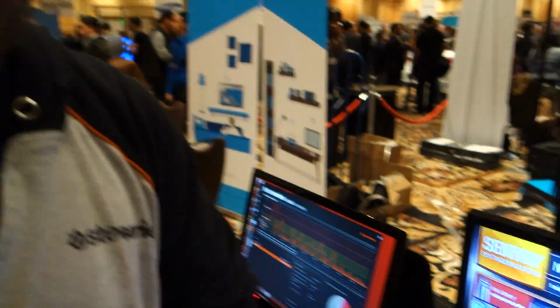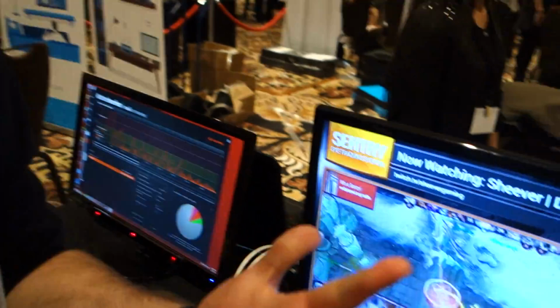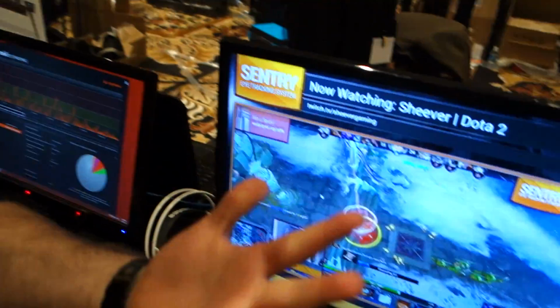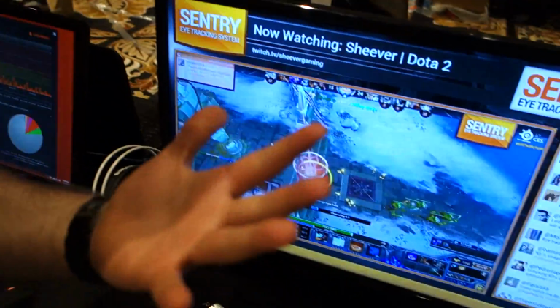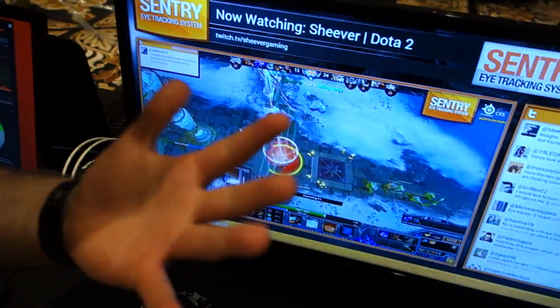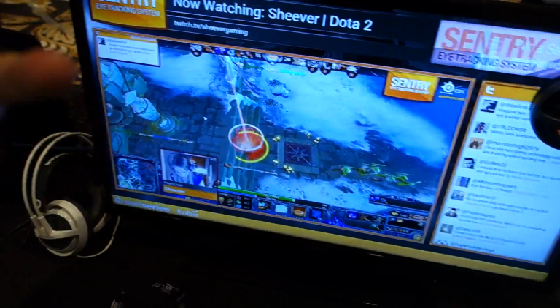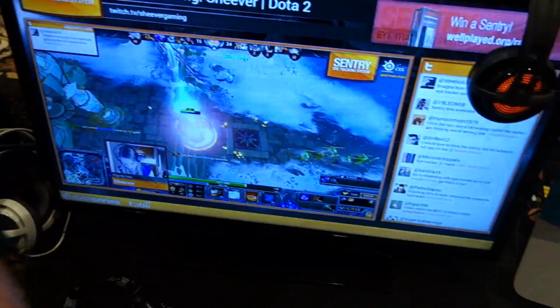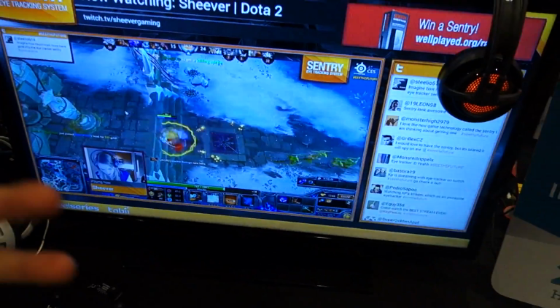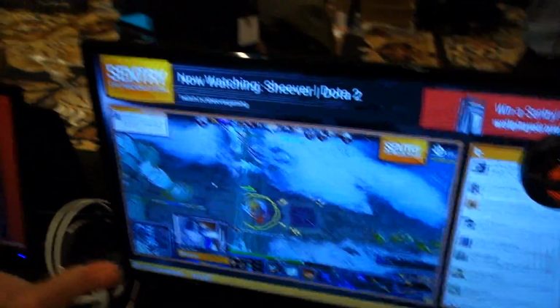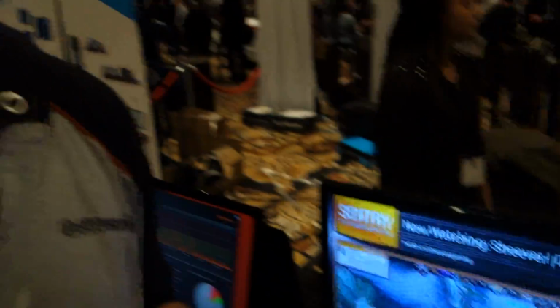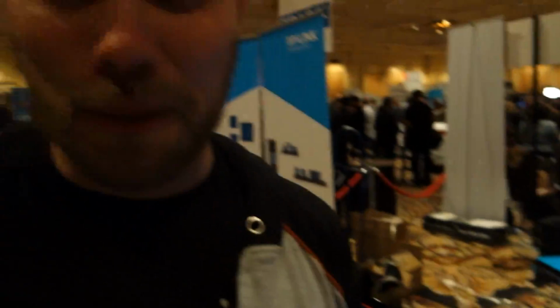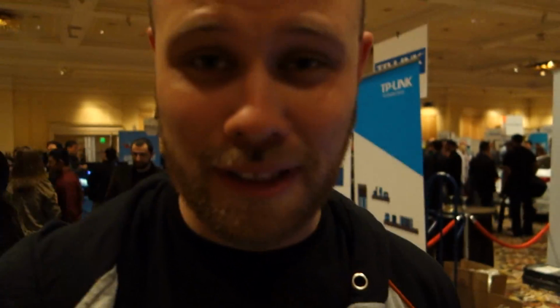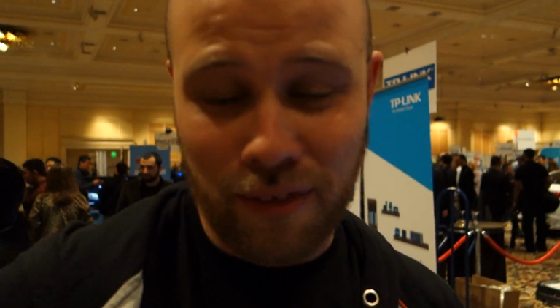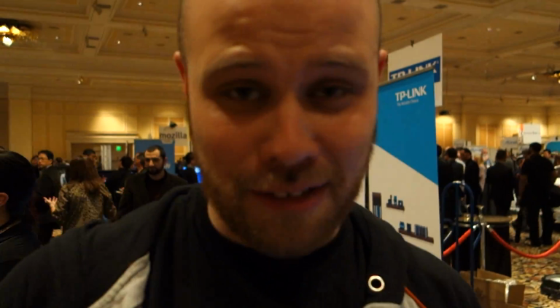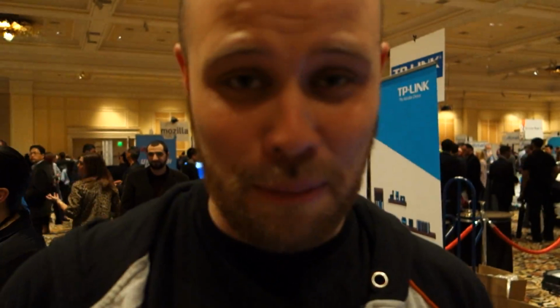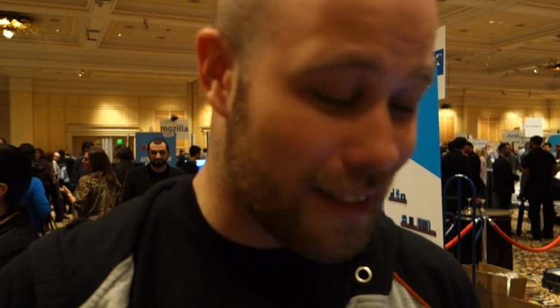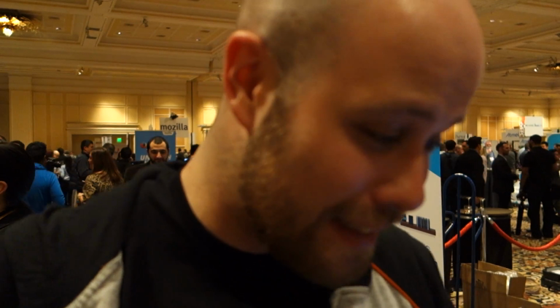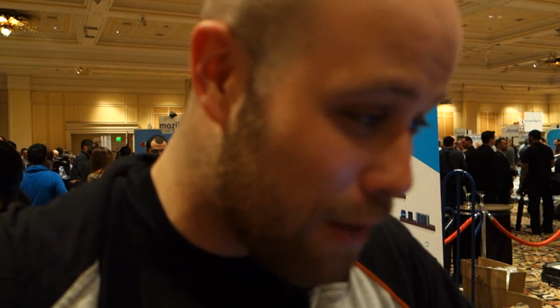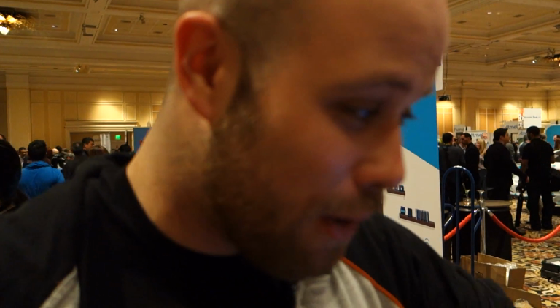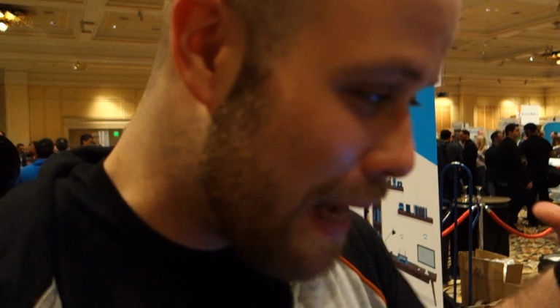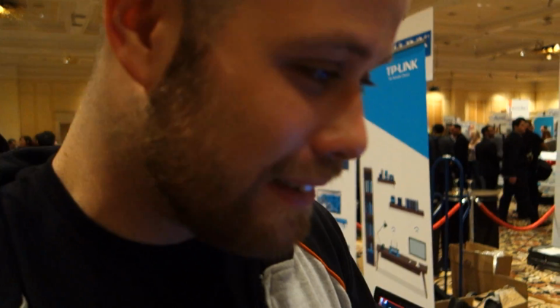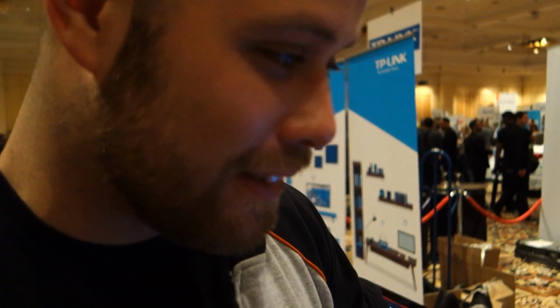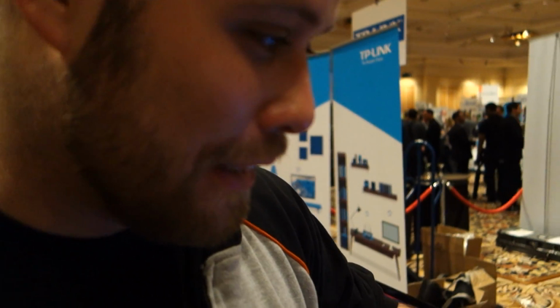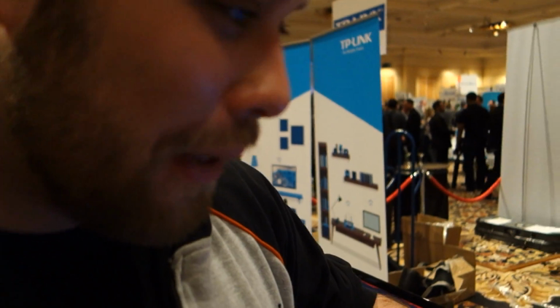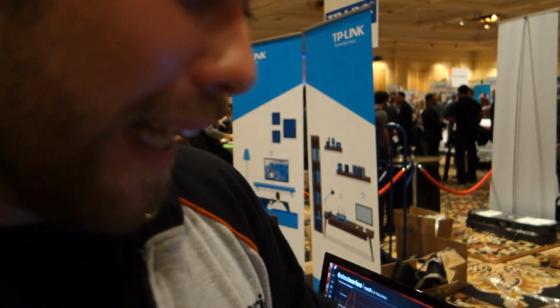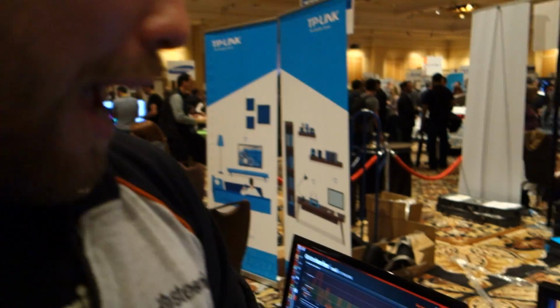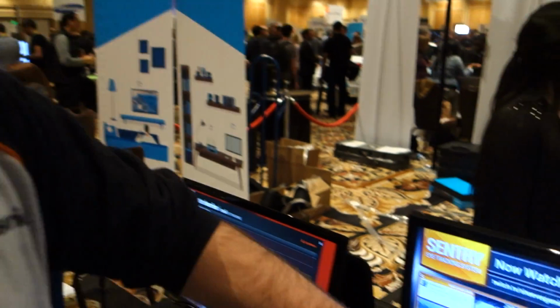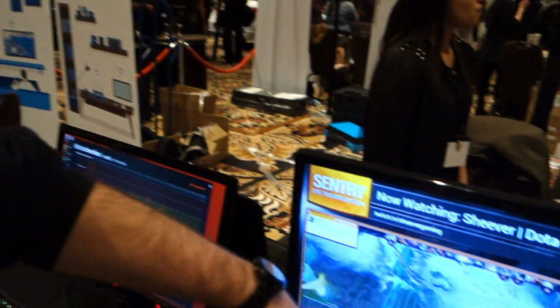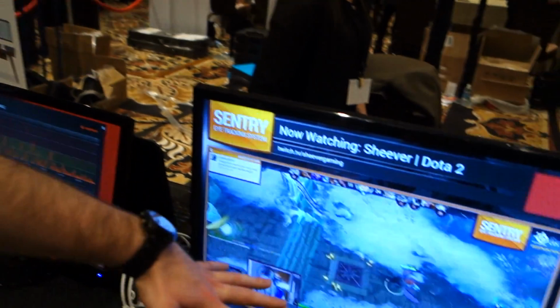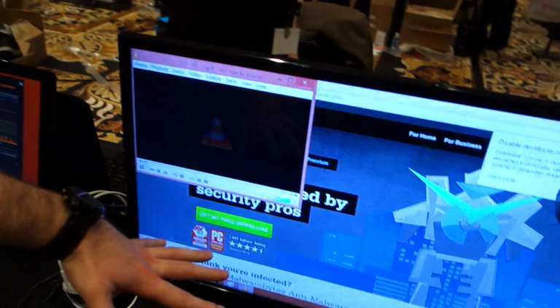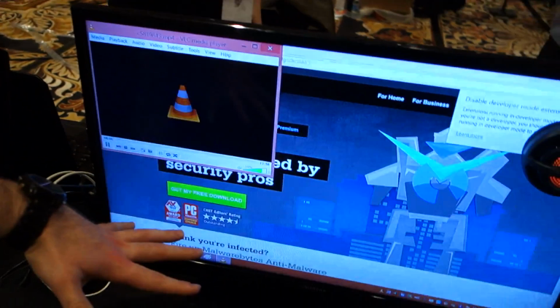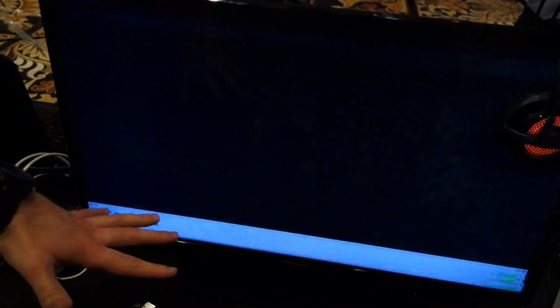Last time we spoke at BlizzCon, it was more of the publisher side of things with Blizzard as a payment product. This time, we're going back to SteelSeries Core, and we have the Sentry eye tracking system.